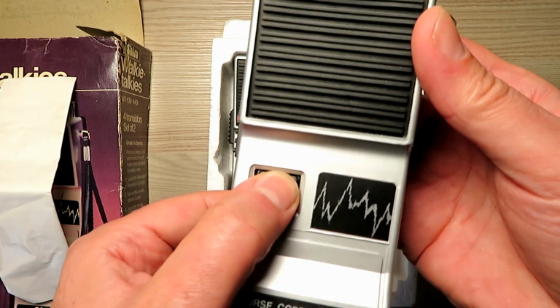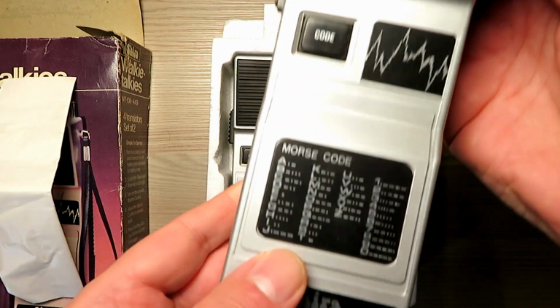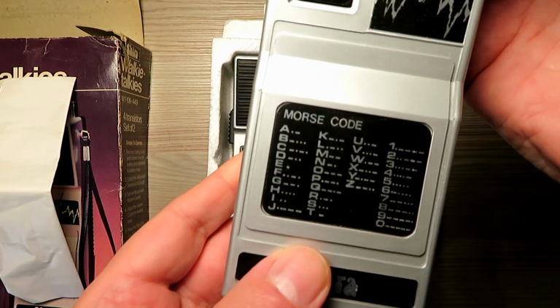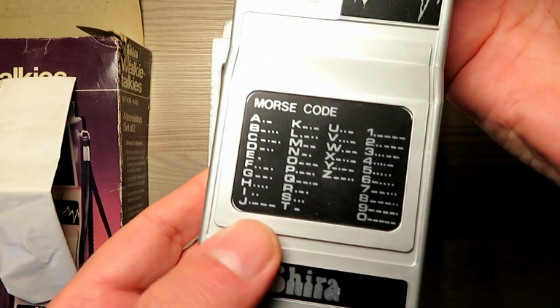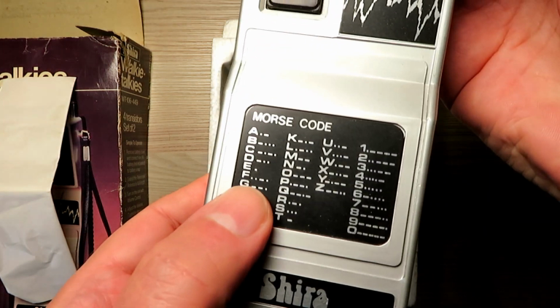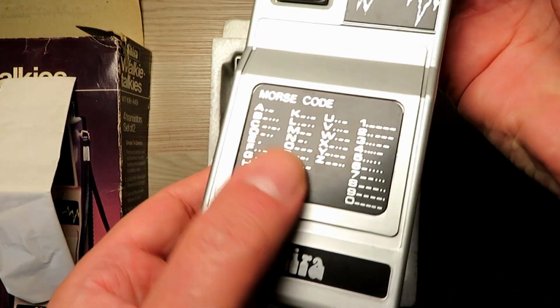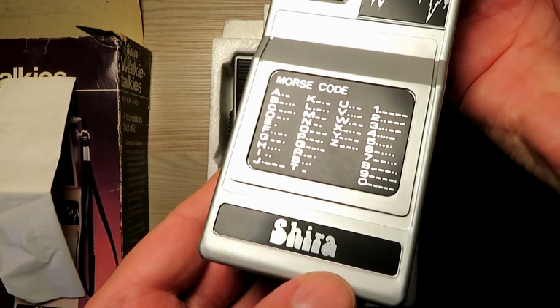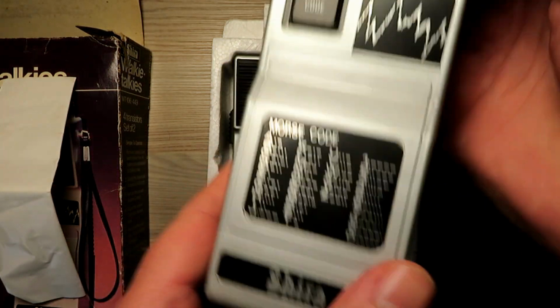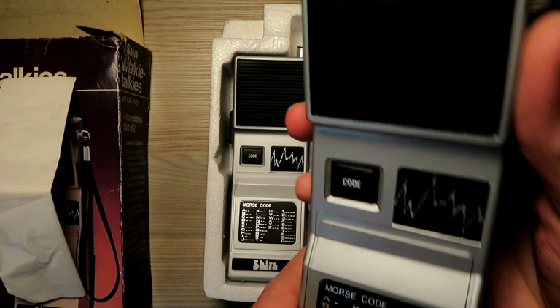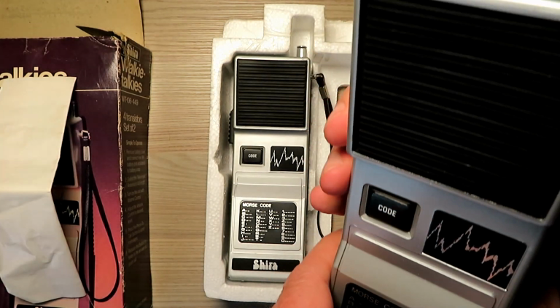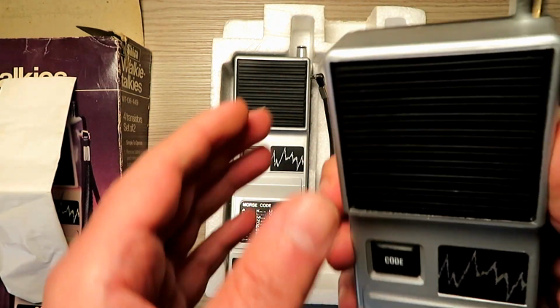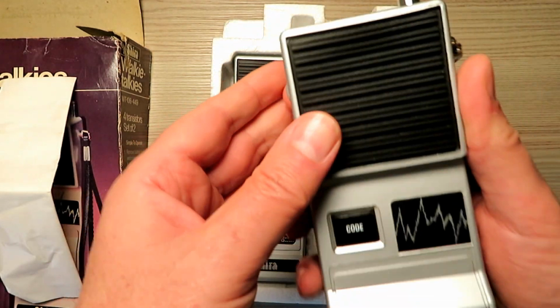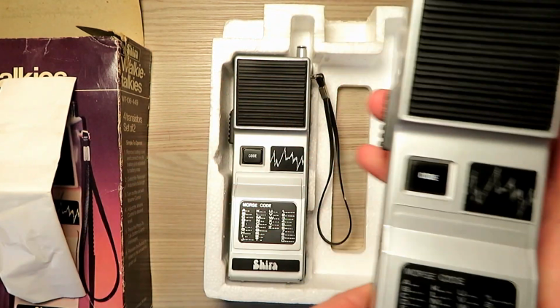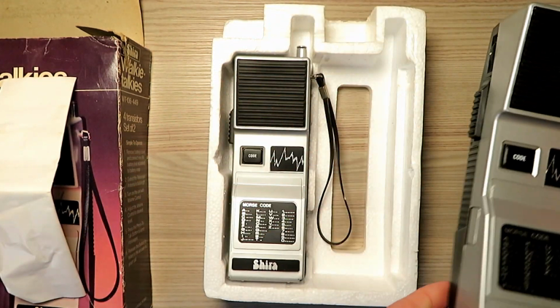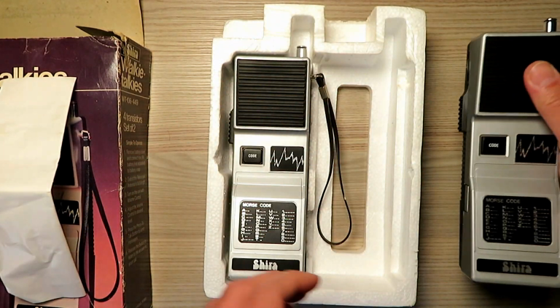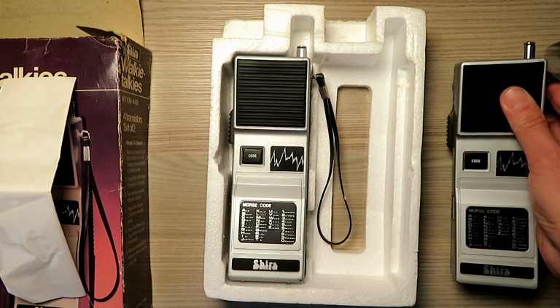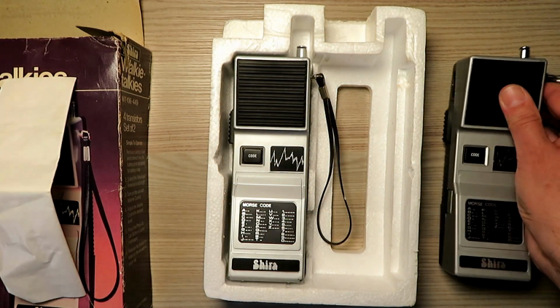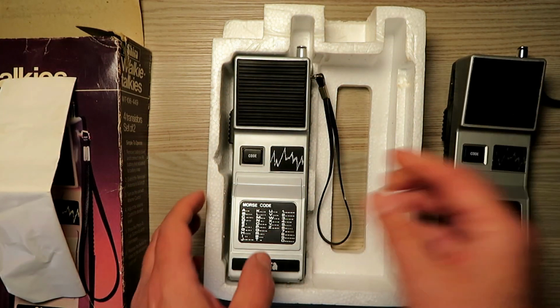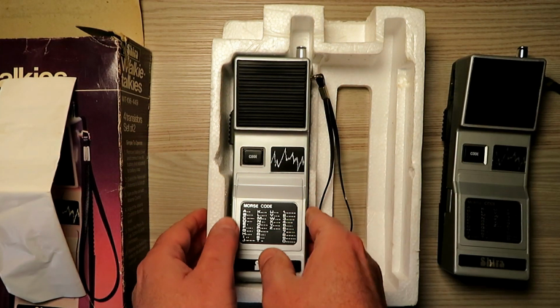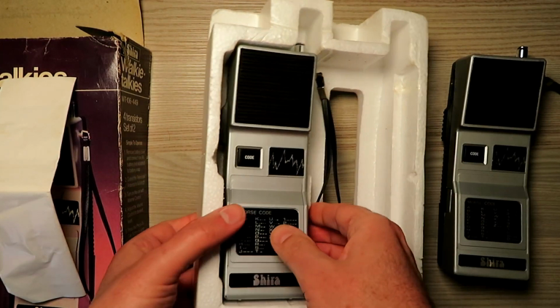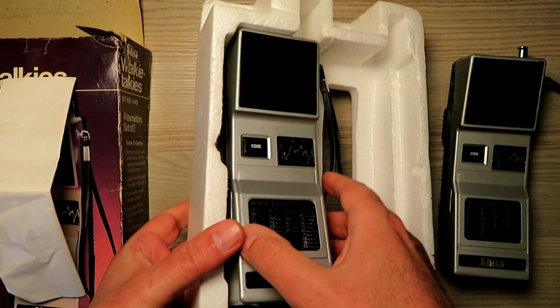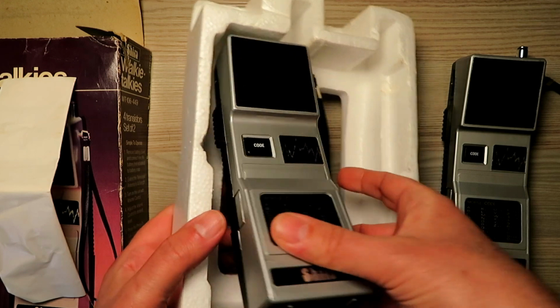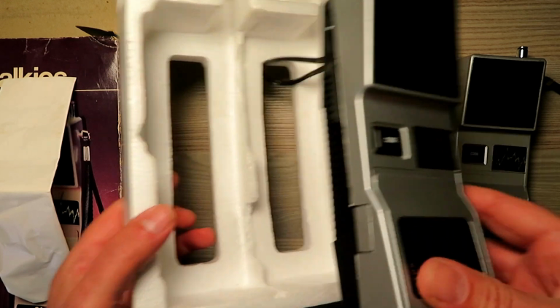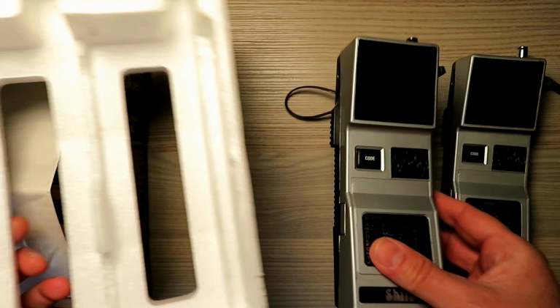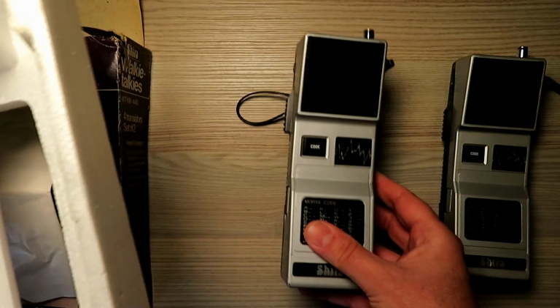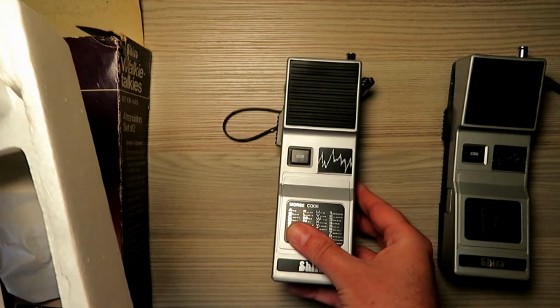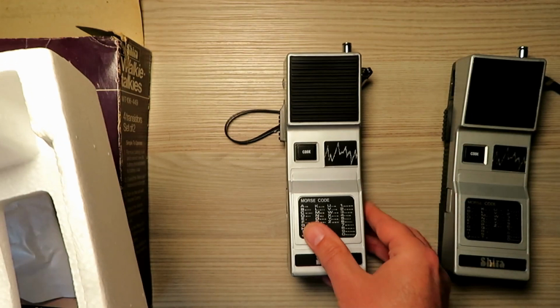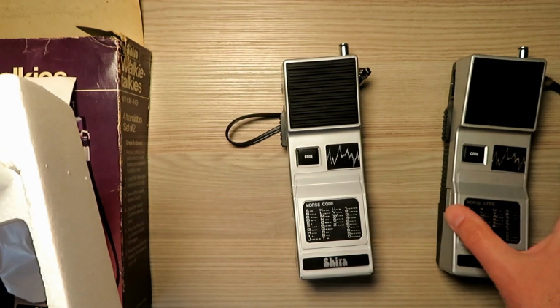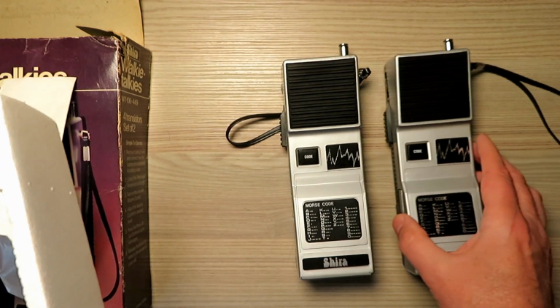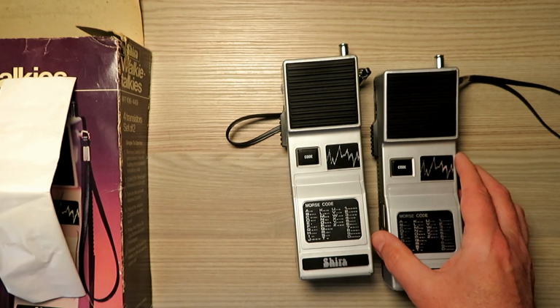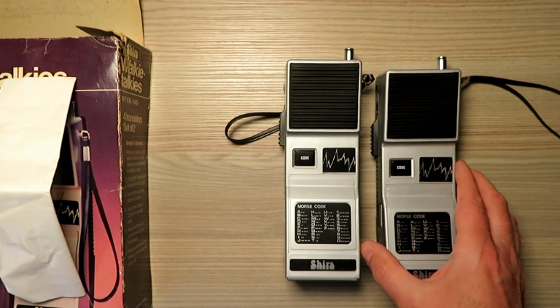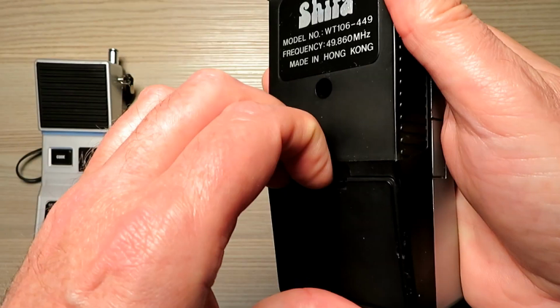For some reason I thought I may have seen a version of these in a sort of gold colour as well. Maybe somebody could leave a comment down below if they have, but I happen to have this pair in a nice attractive aluminium, sort of dusky silver colour.